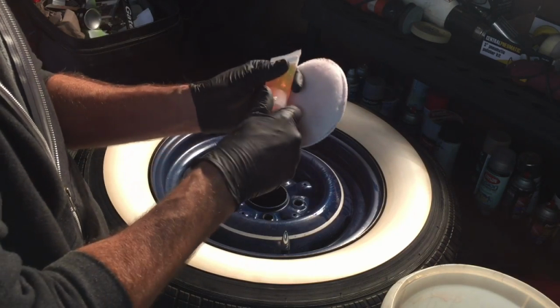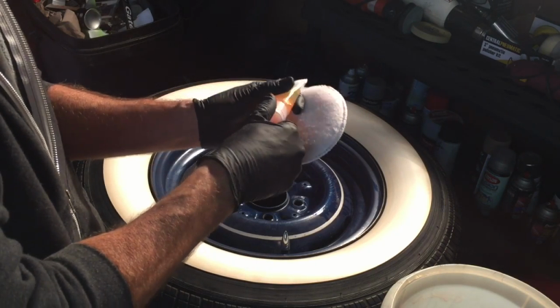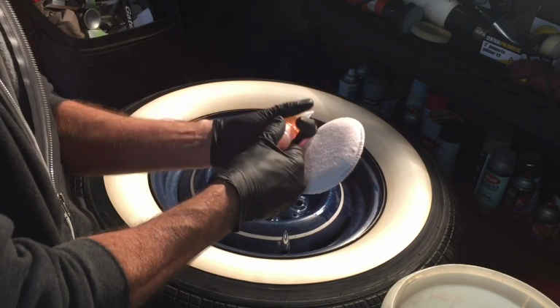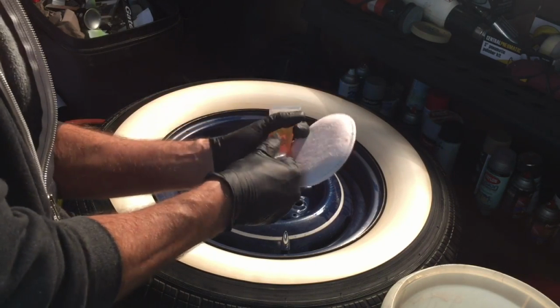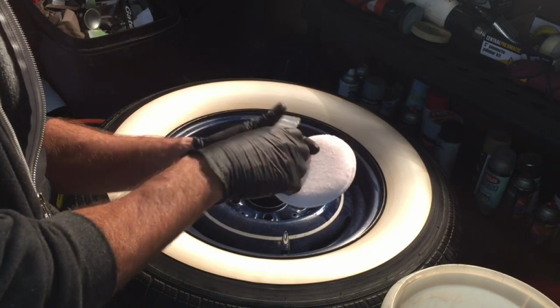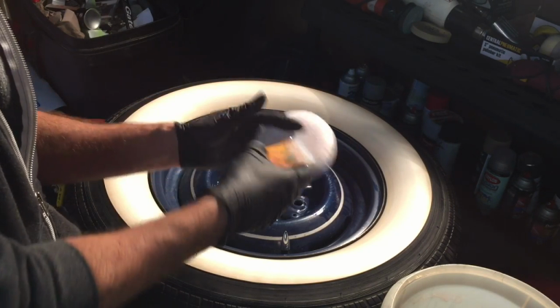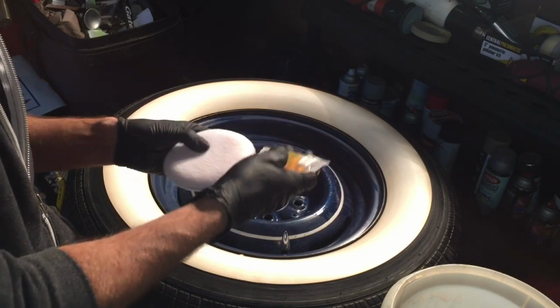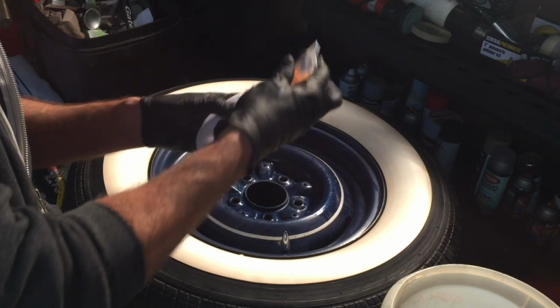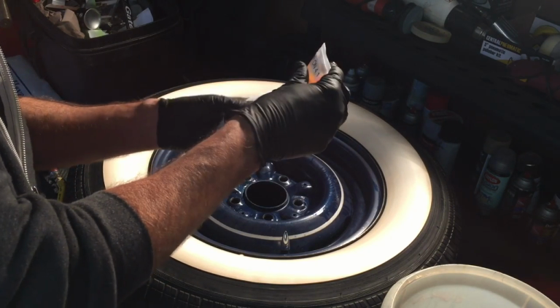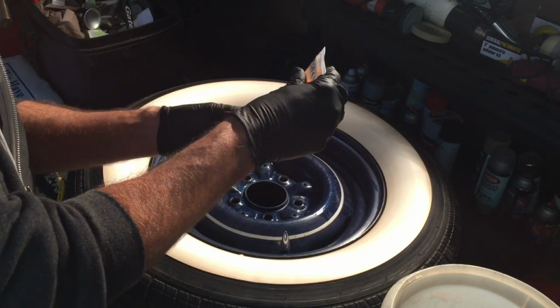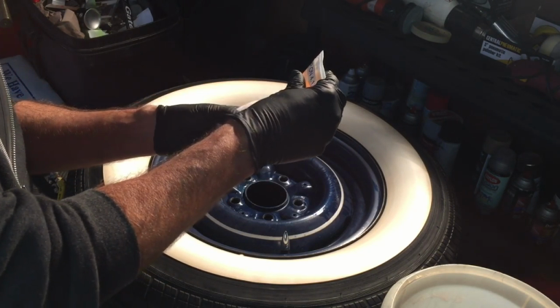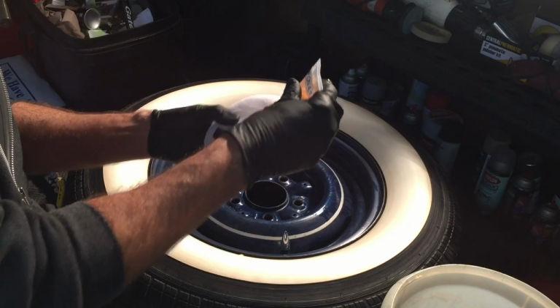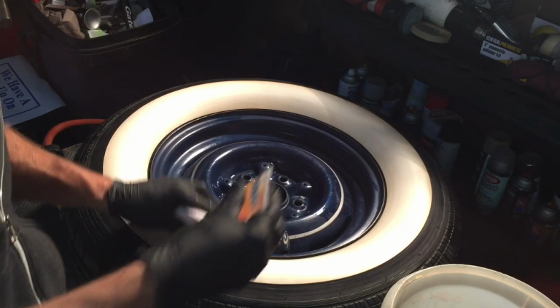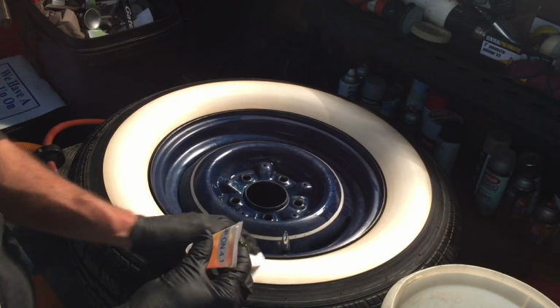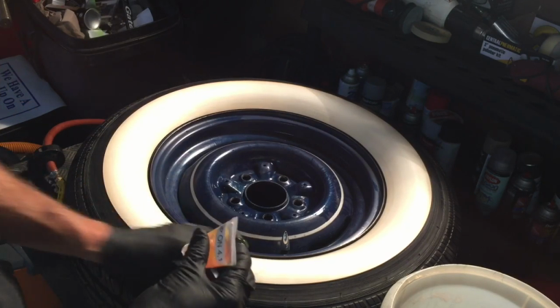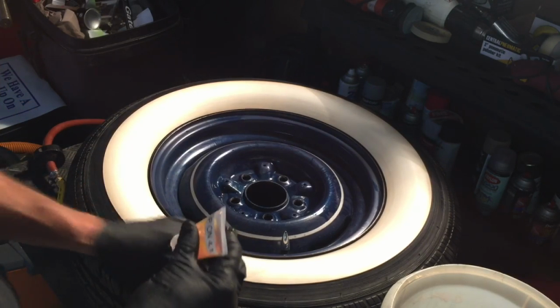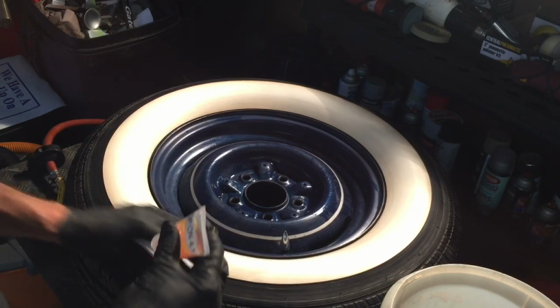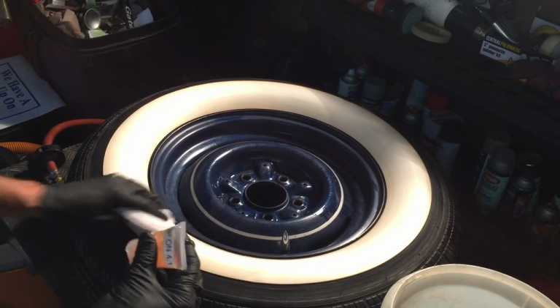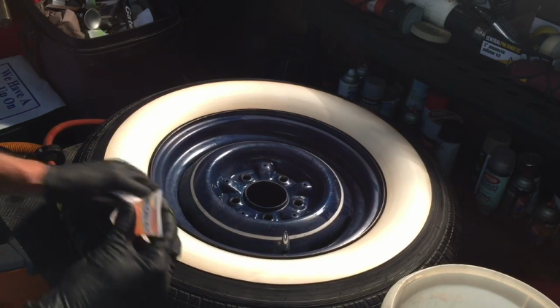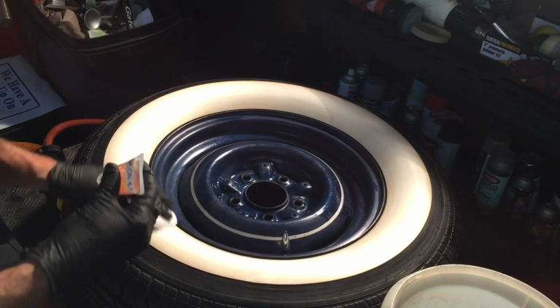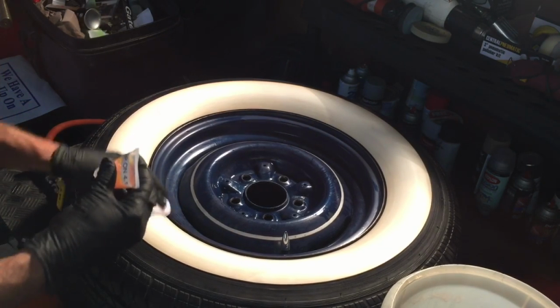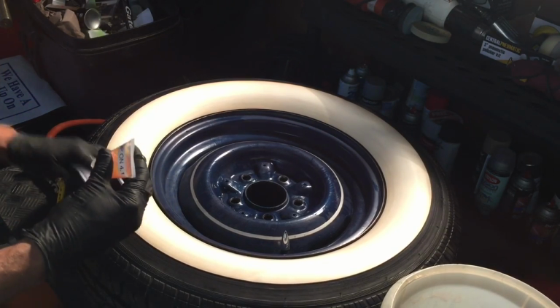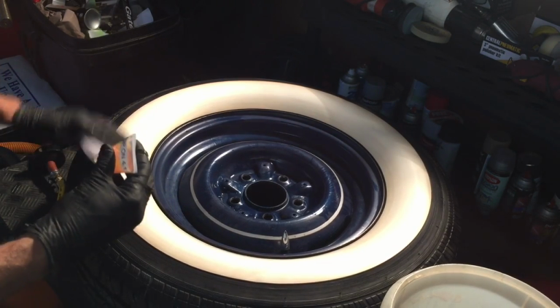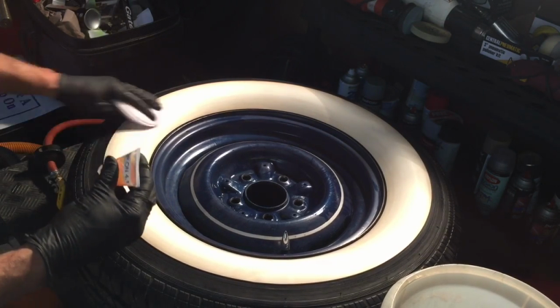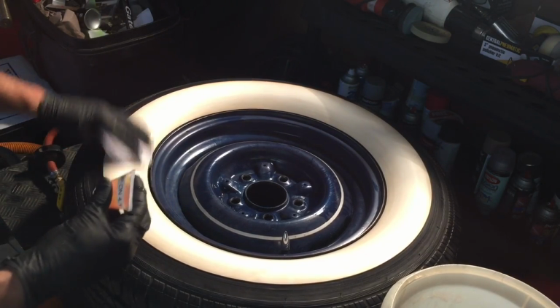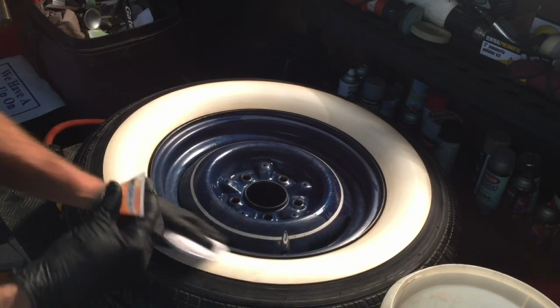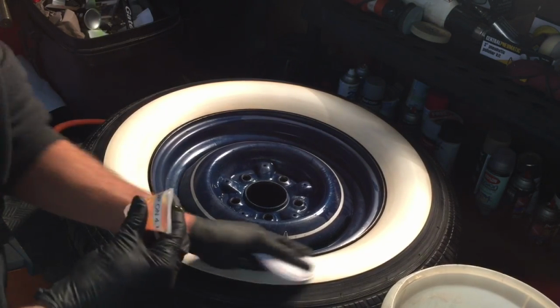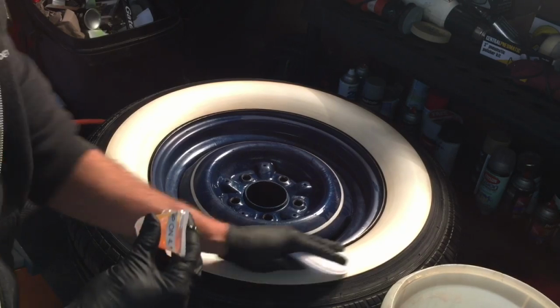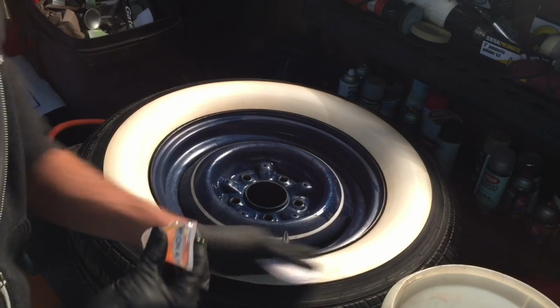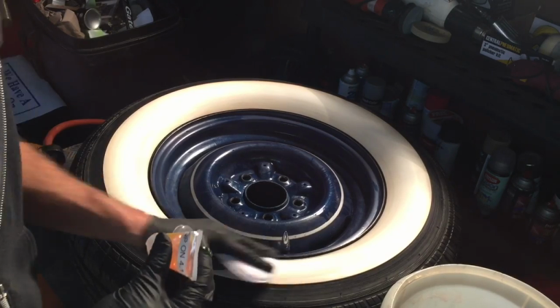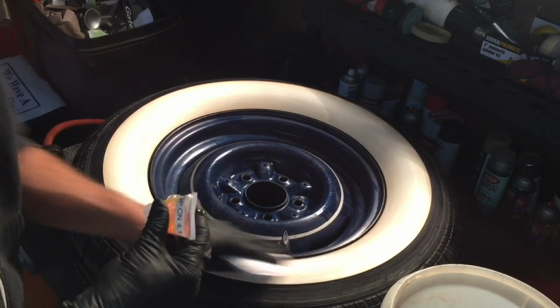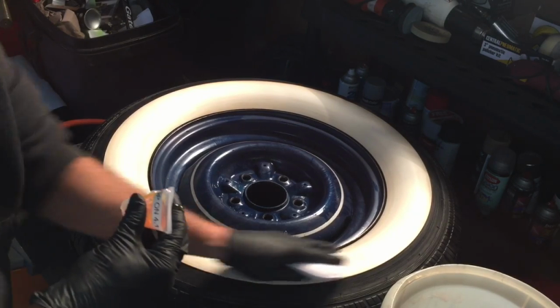Now we're going to seal it with a rubber vinyl plastic sealer, and we're going to use a microfiber application pad and just evenly distribute the product.